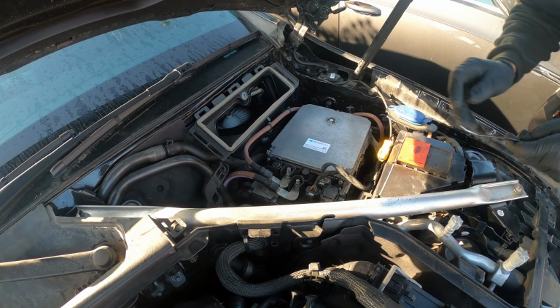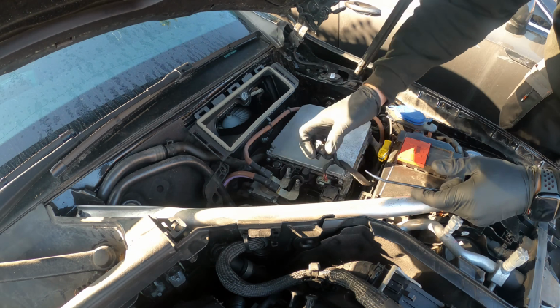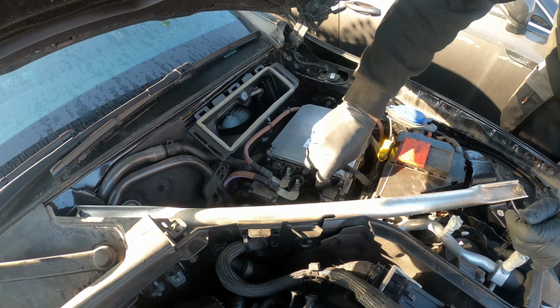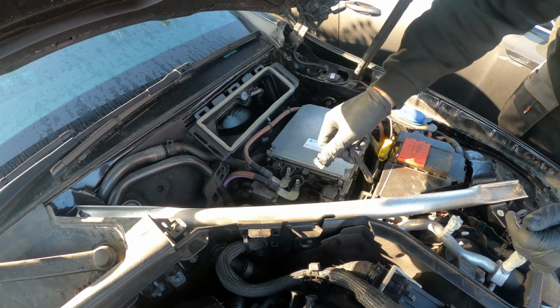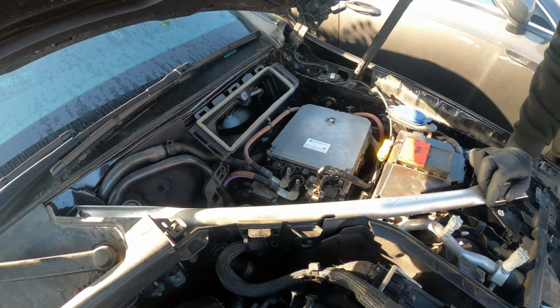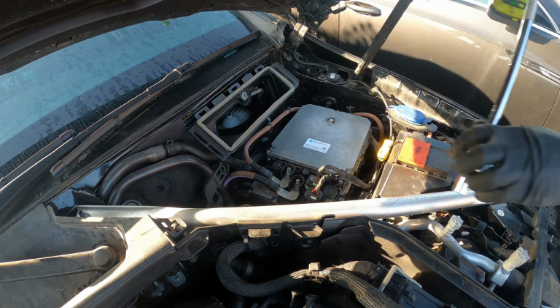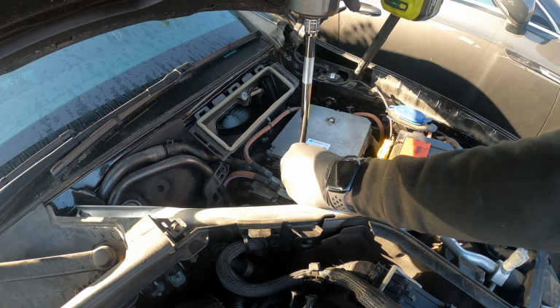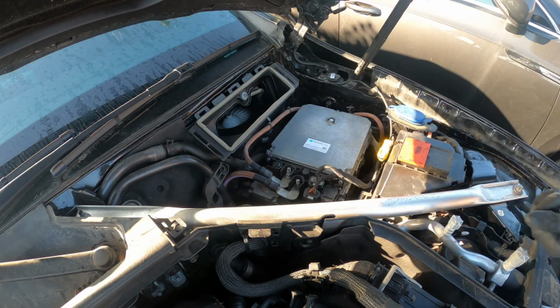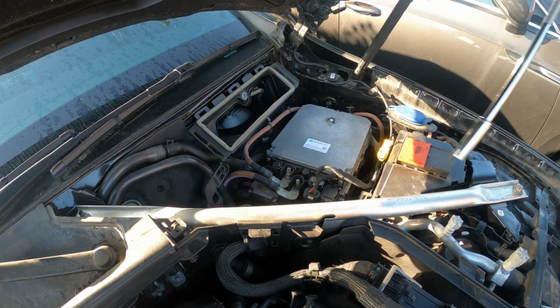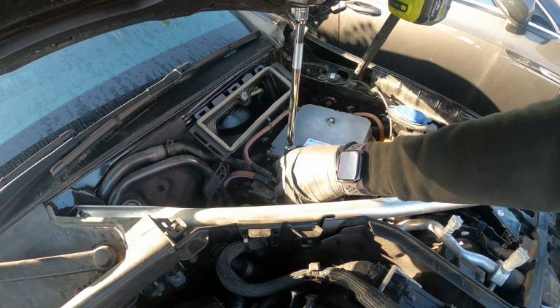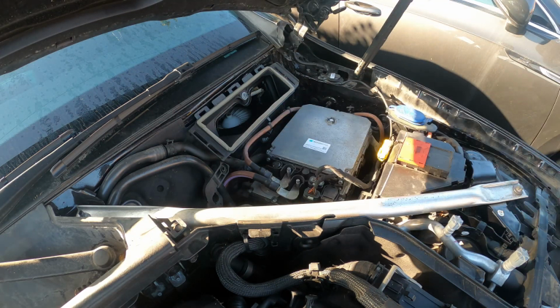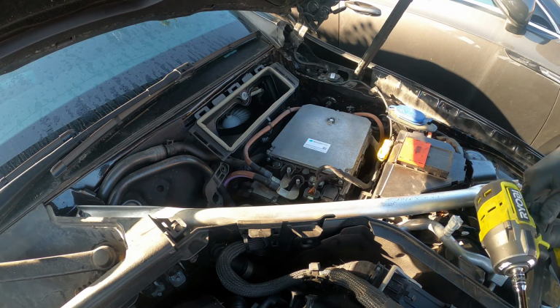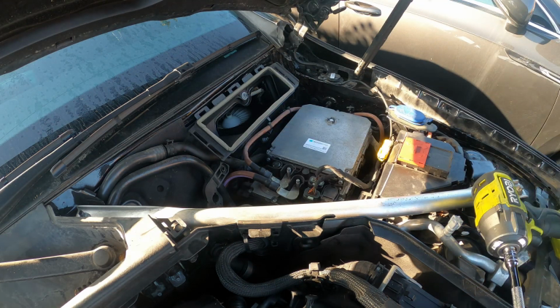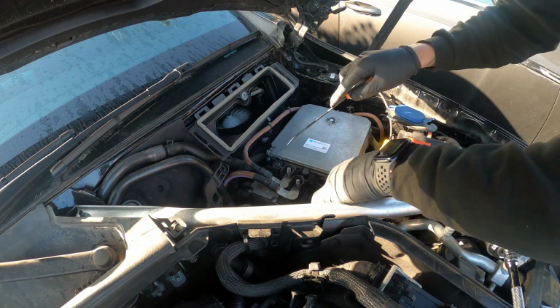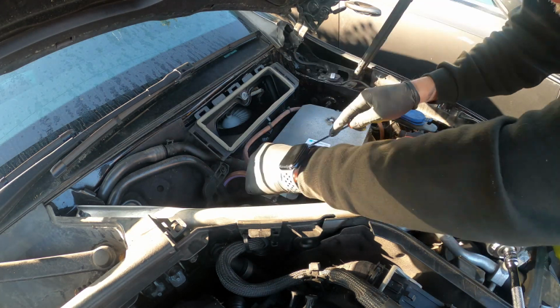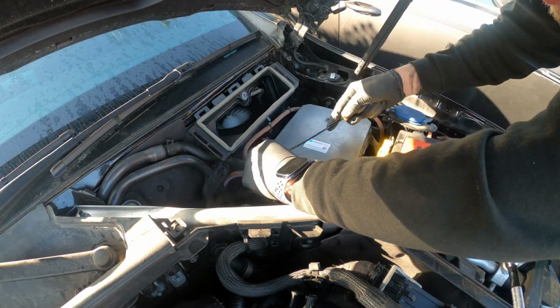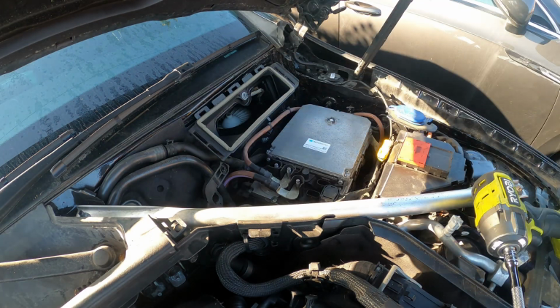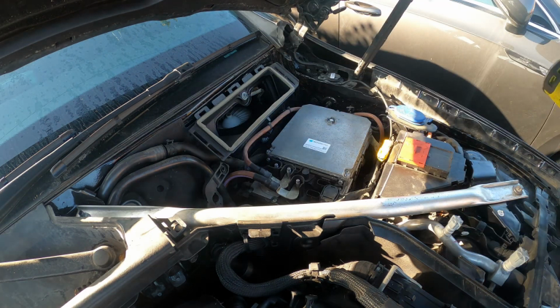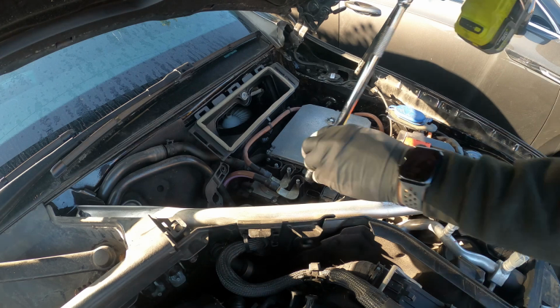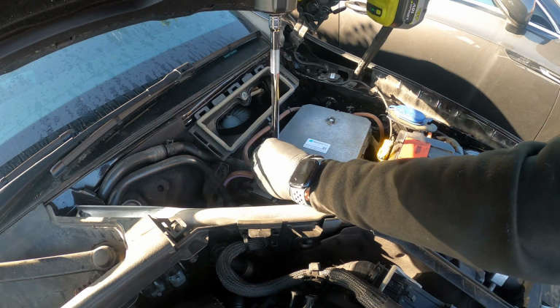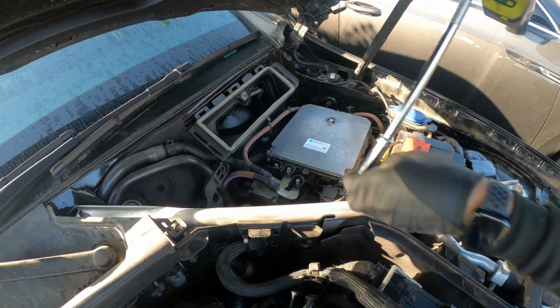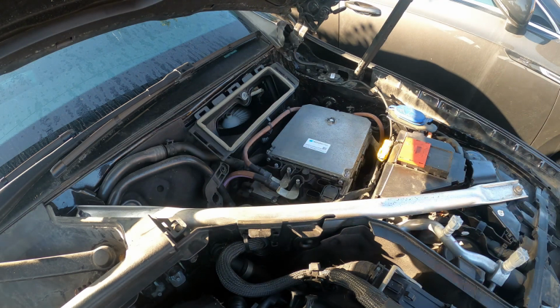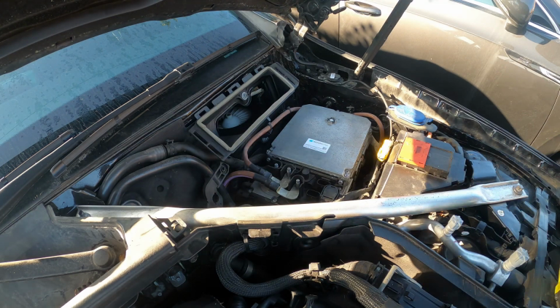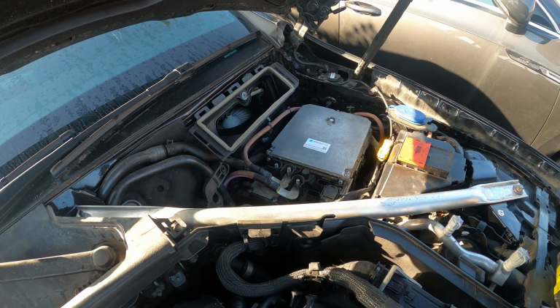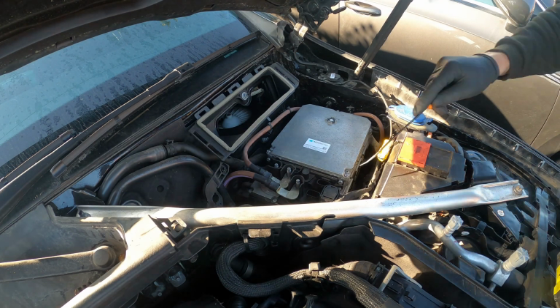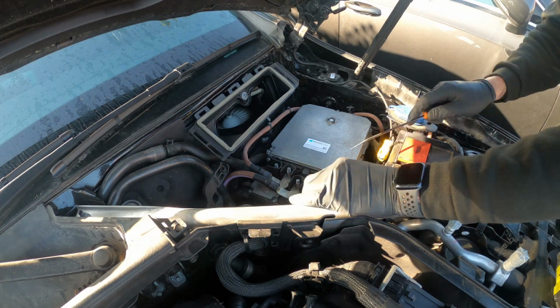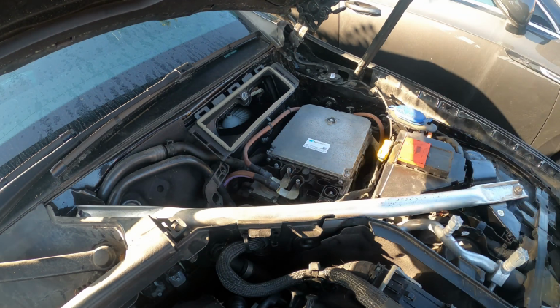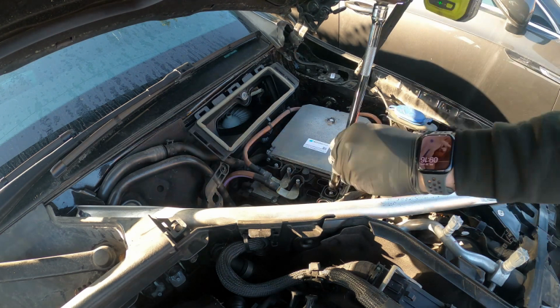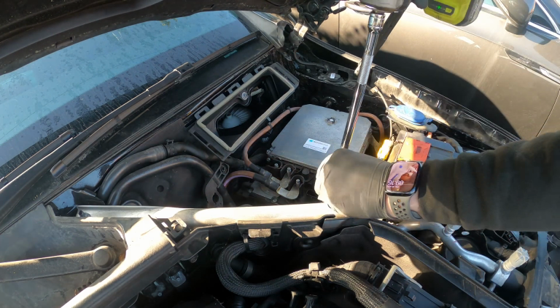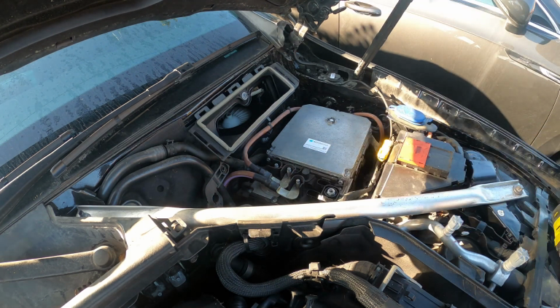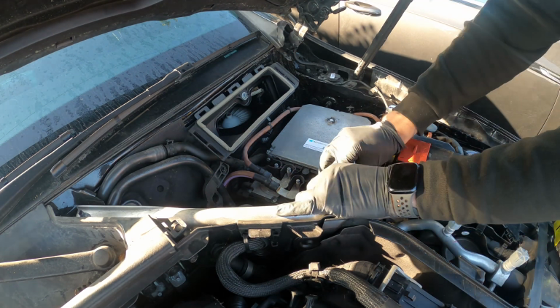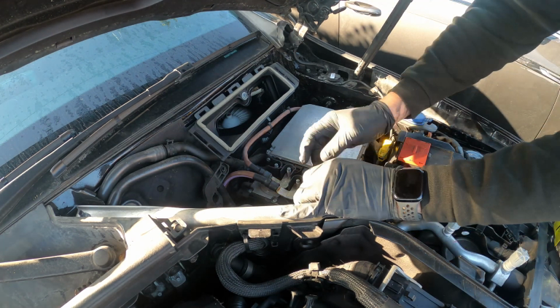Hi, in this video we're going to be getting this Mercedes 48 volt hybrid started up after it's been involved in a crash. There are a couple of things we need to do, so let's get into it.